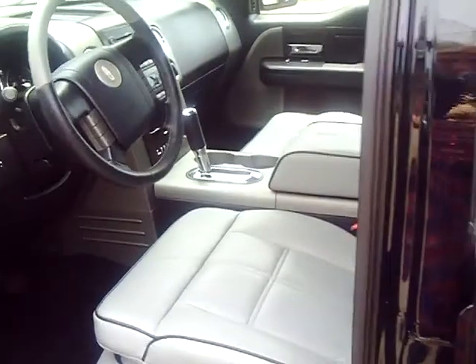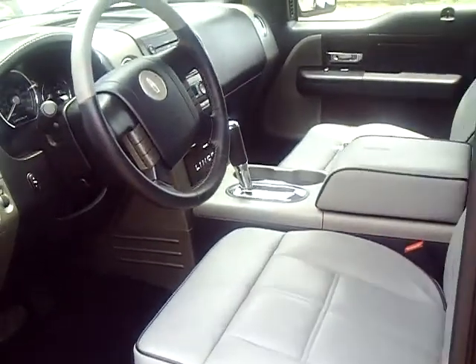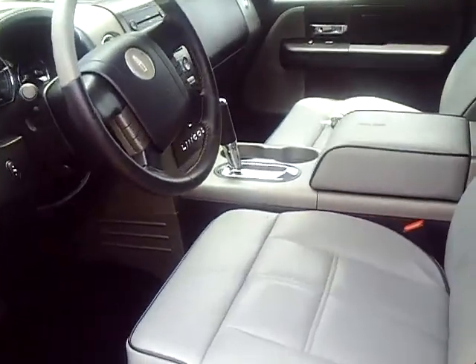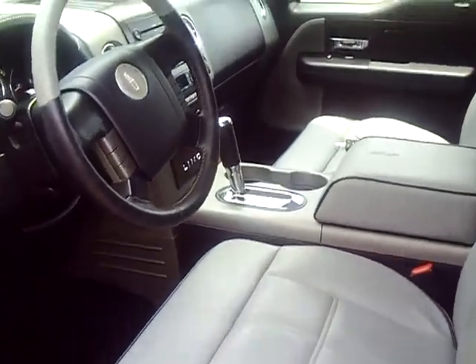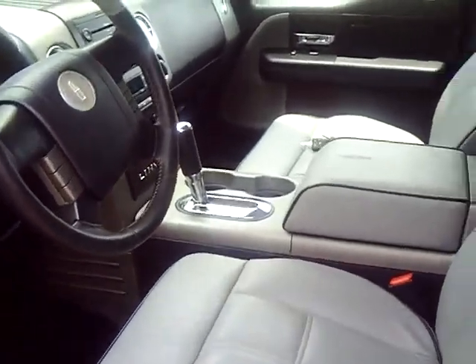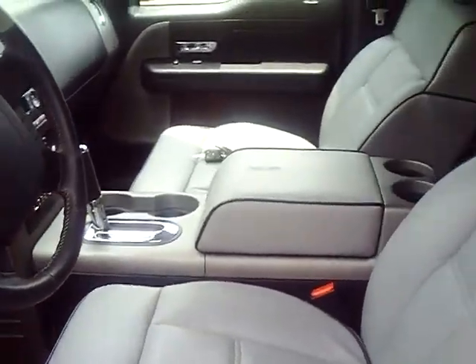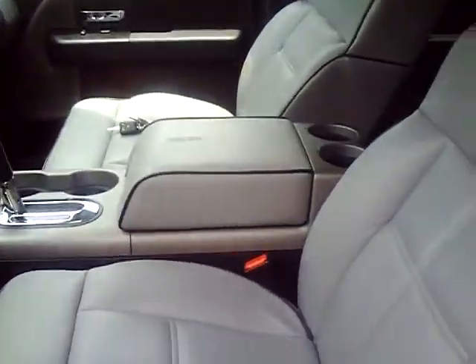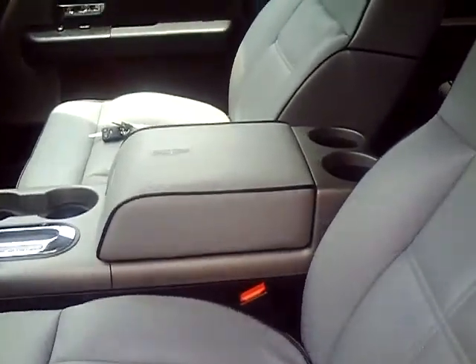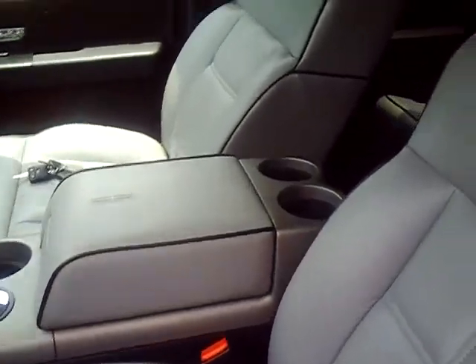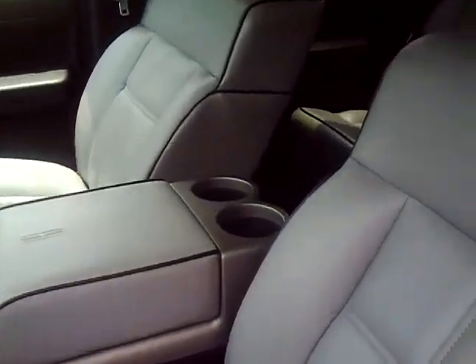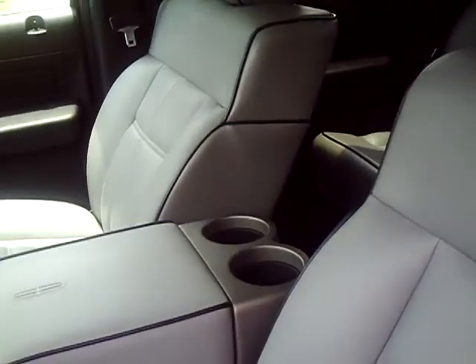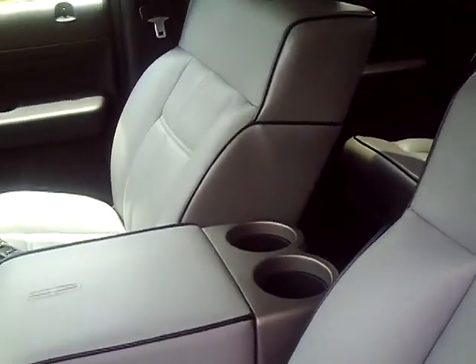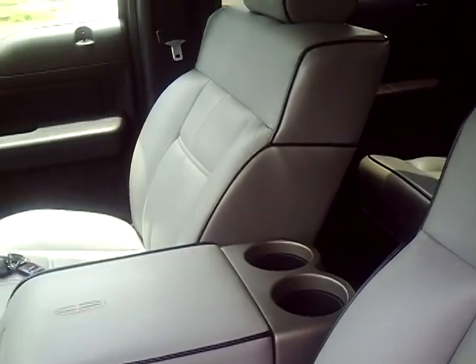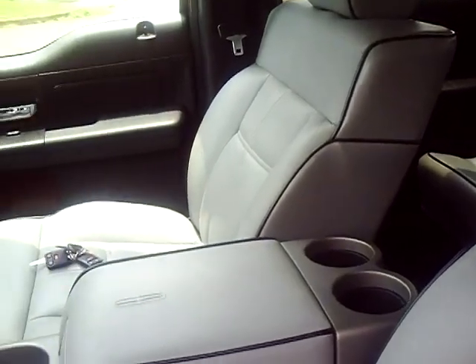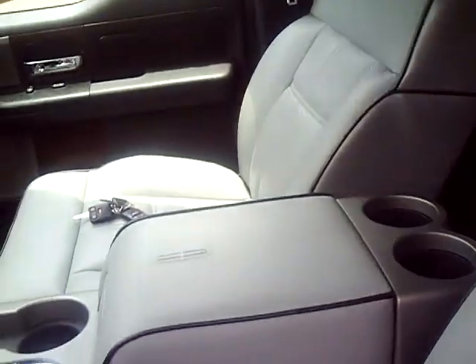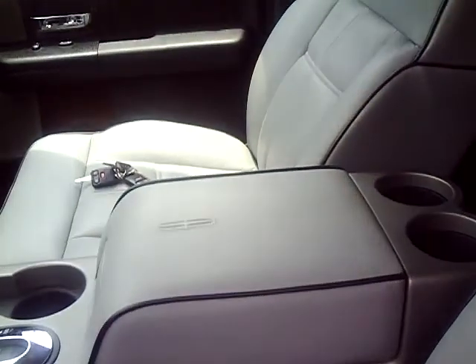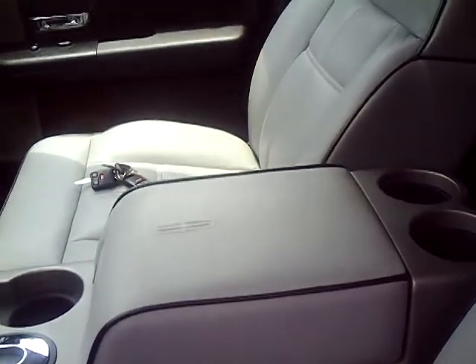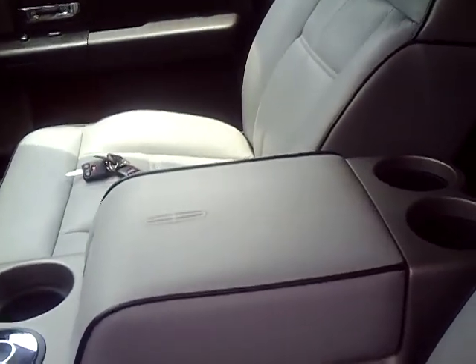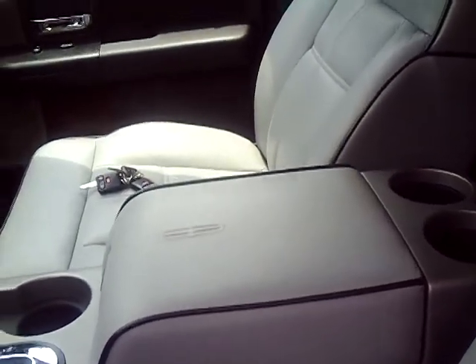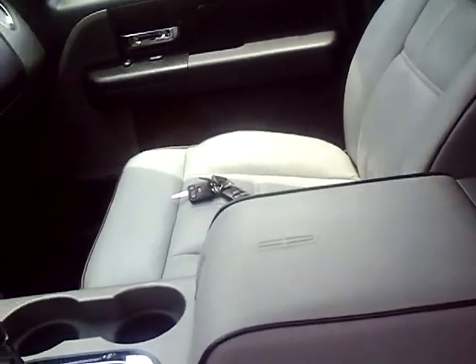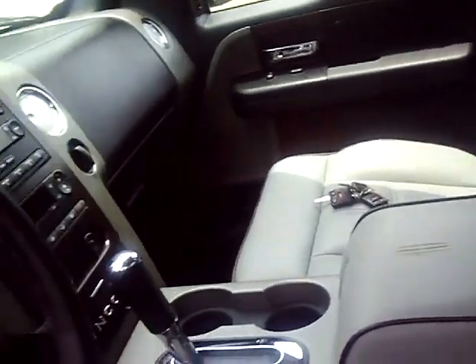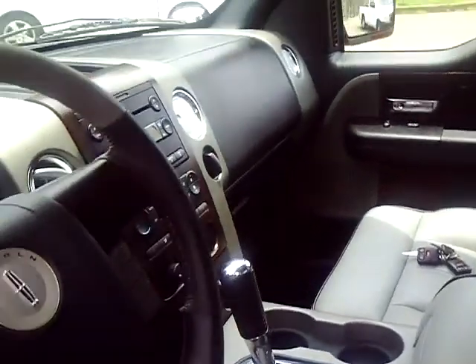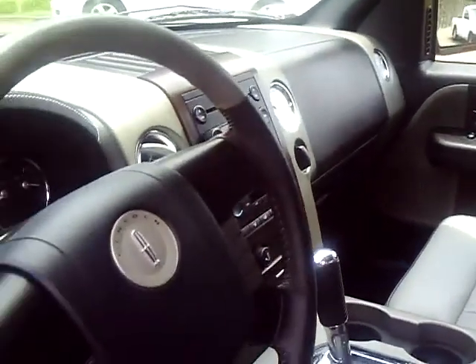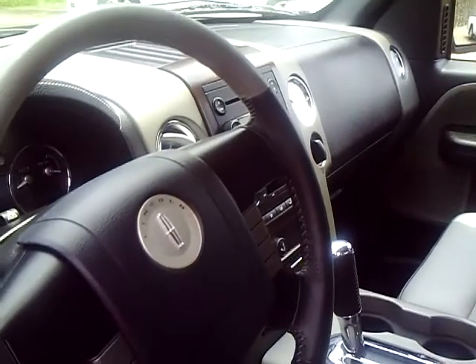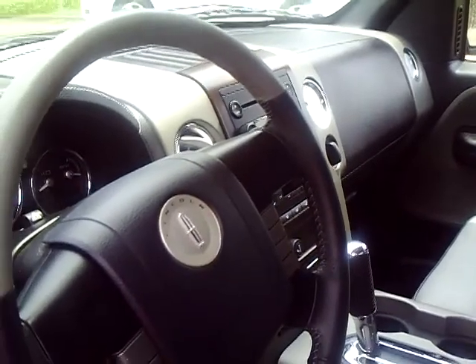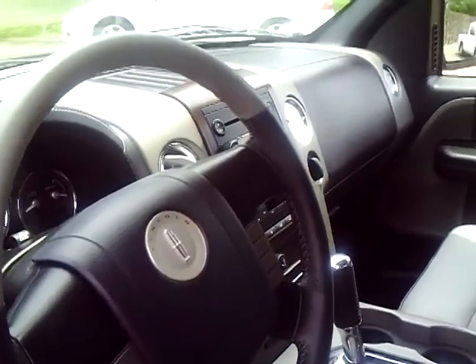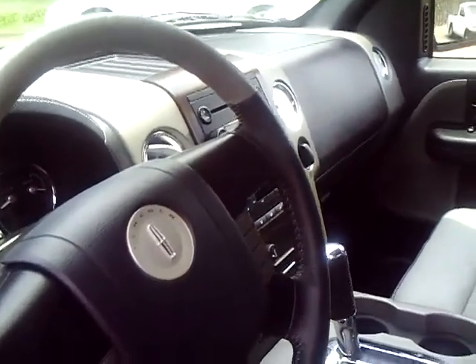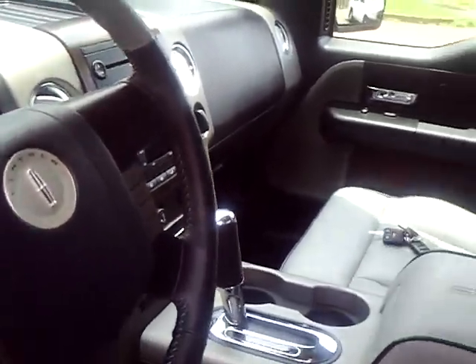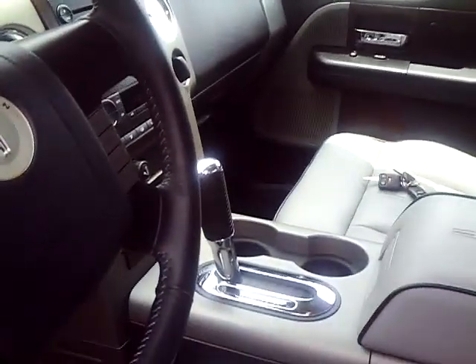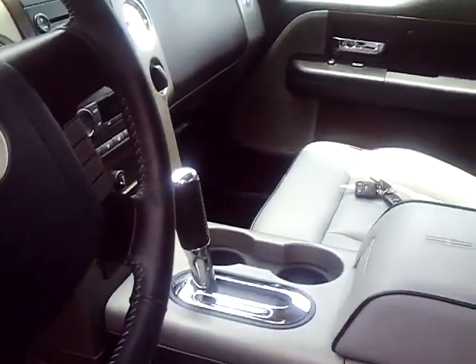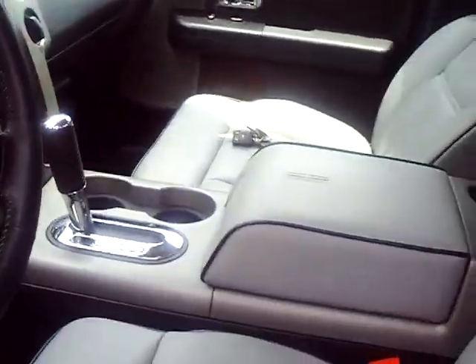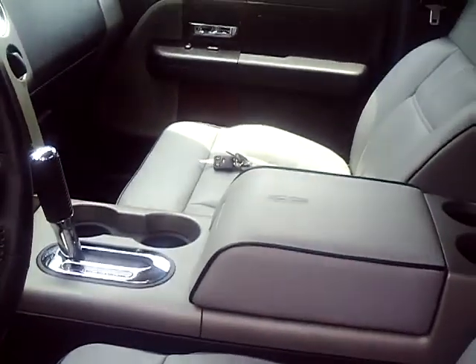The interior is the nicest you're going to find in the Lincoln. It's got heated leather seats, Lincoln logo right there on the center console, Lincoln logo on the steering wheel, and adjustable power seats.